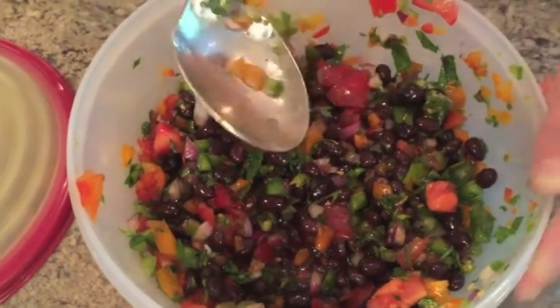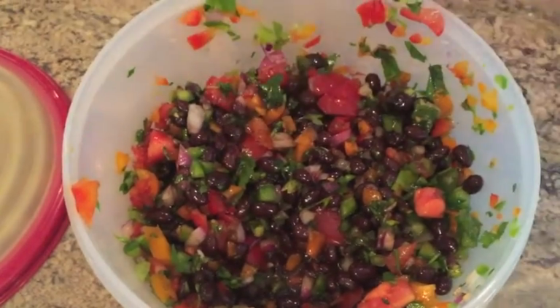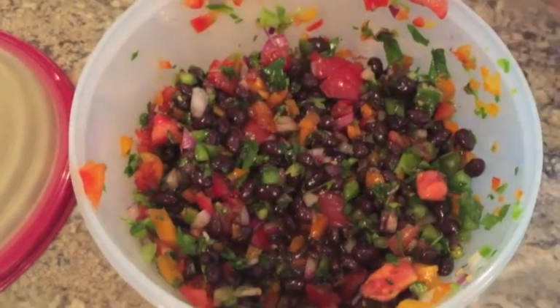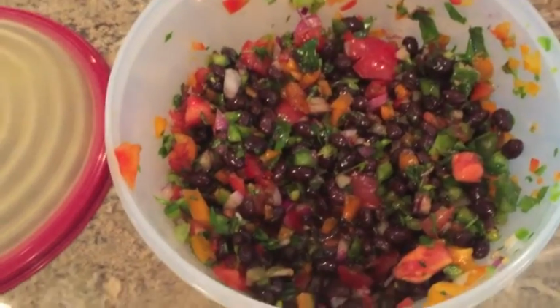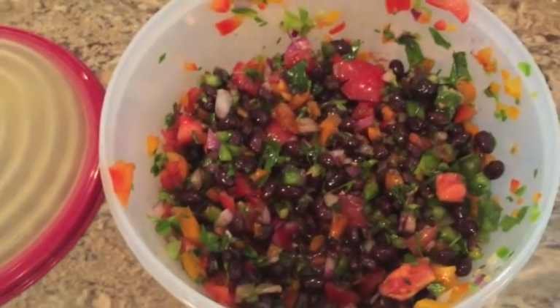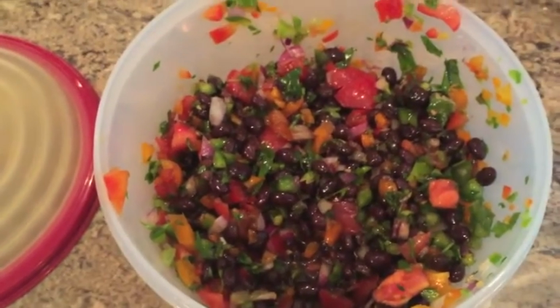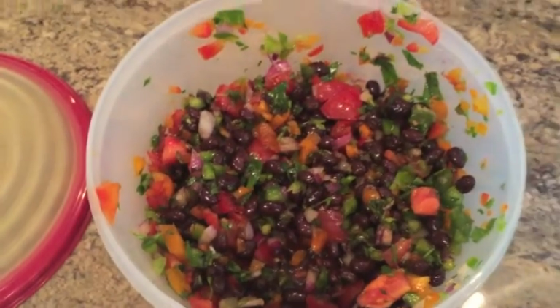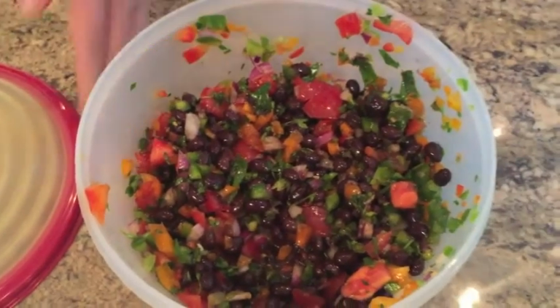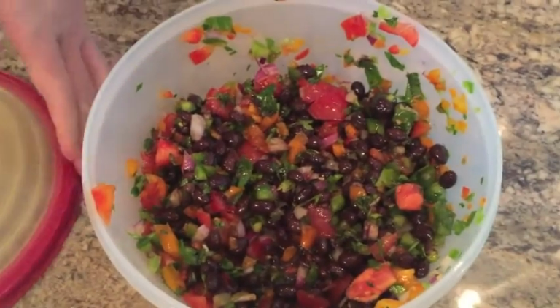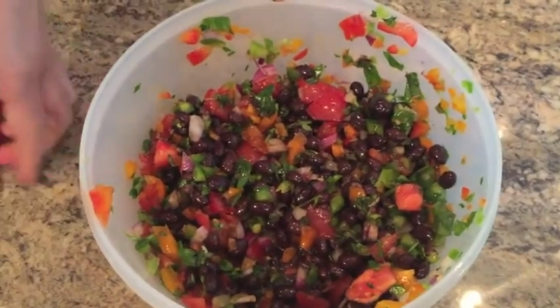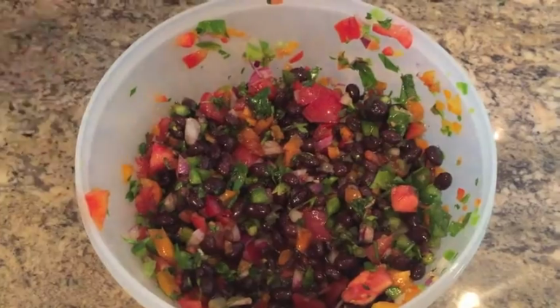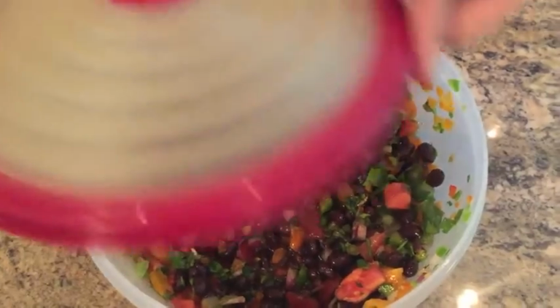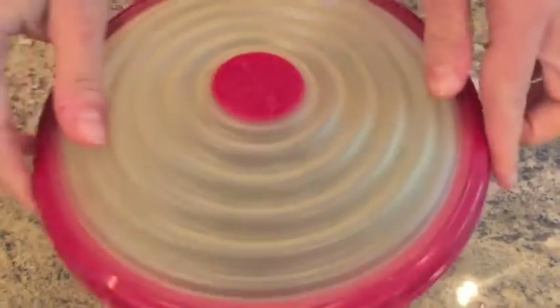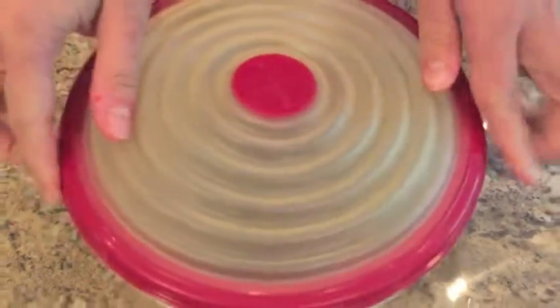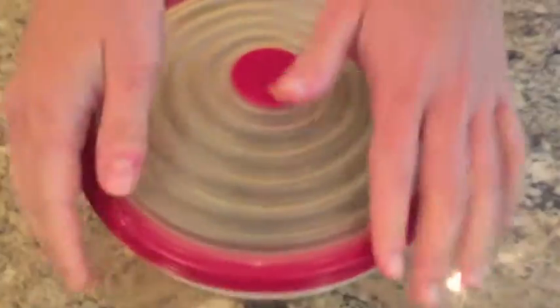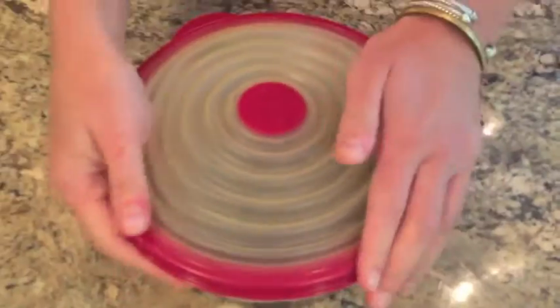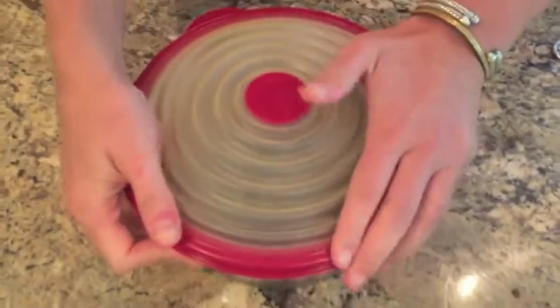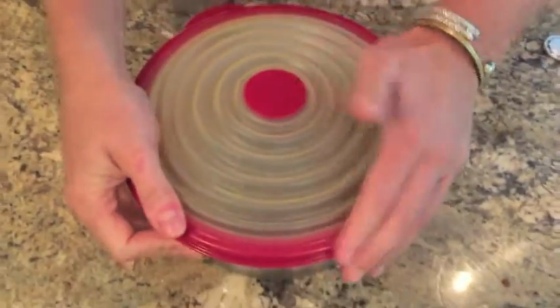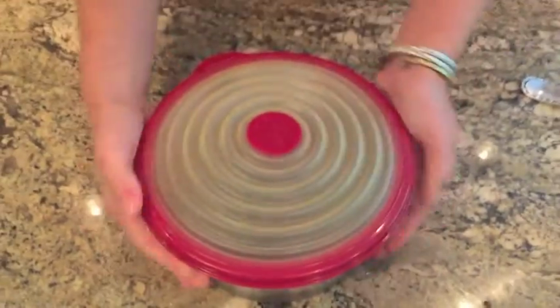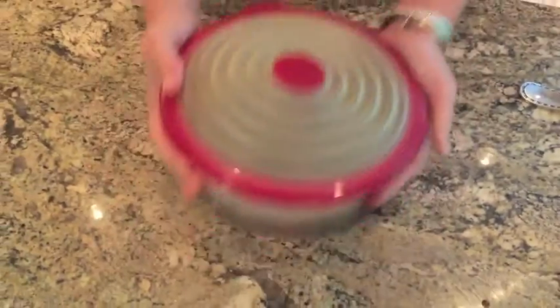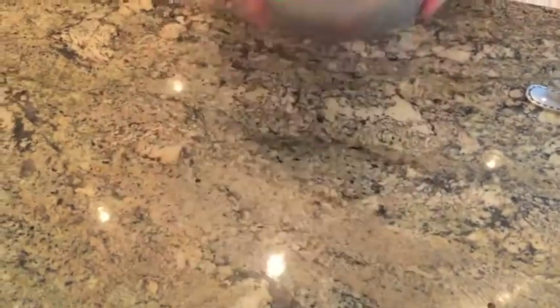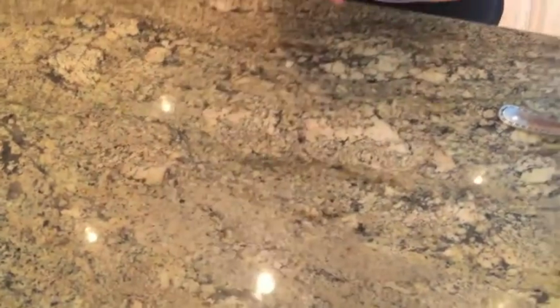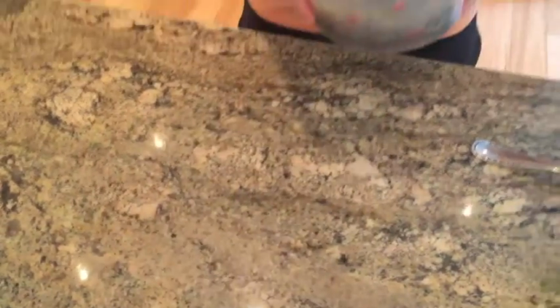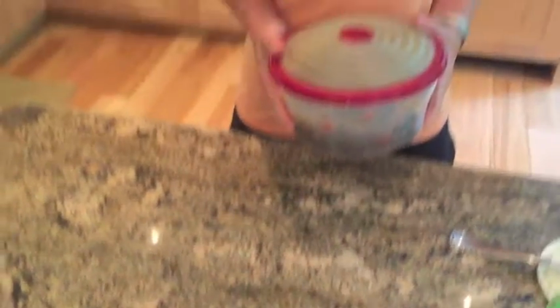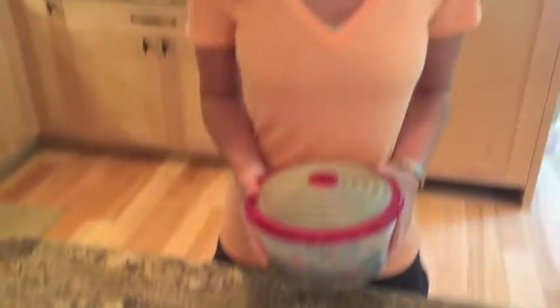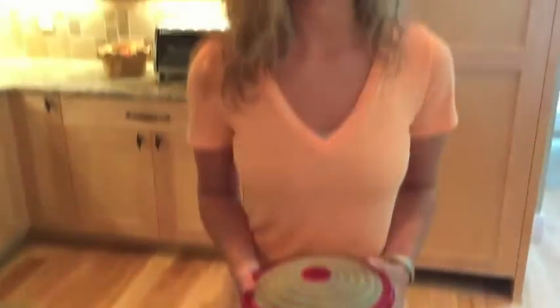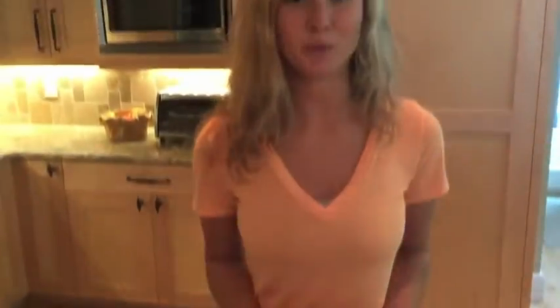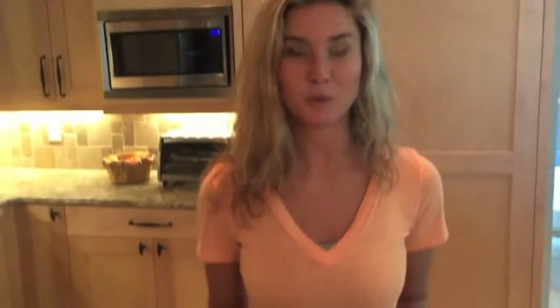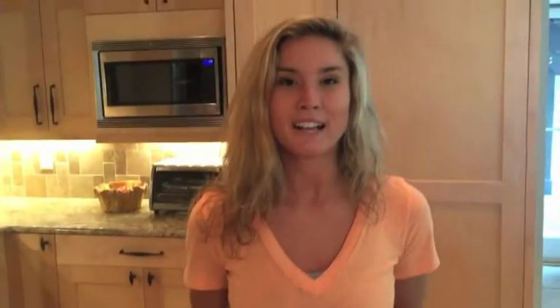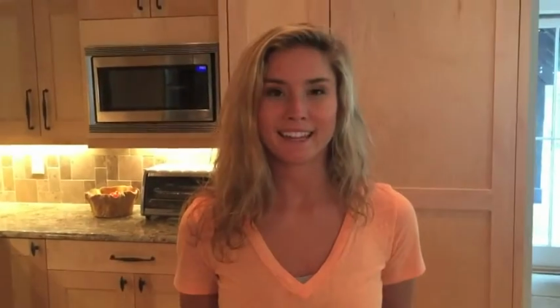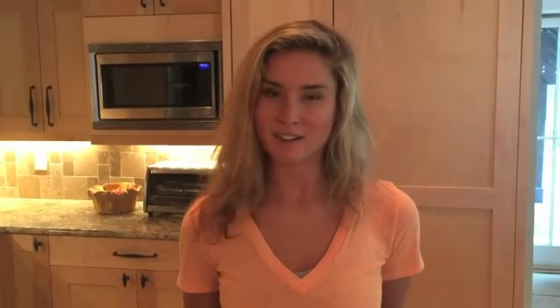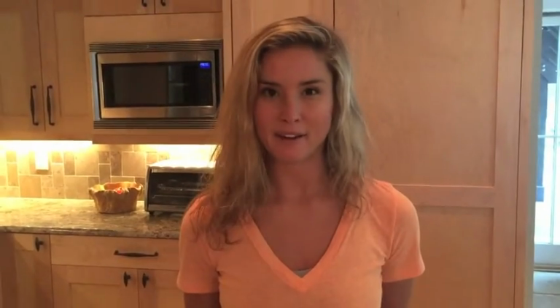We're going to put this lid on tightly and place it in the refrigerator for two hours for it to cool and let it all settle.